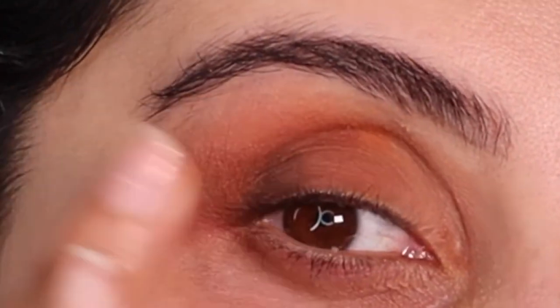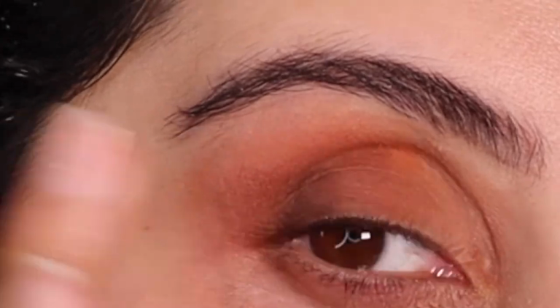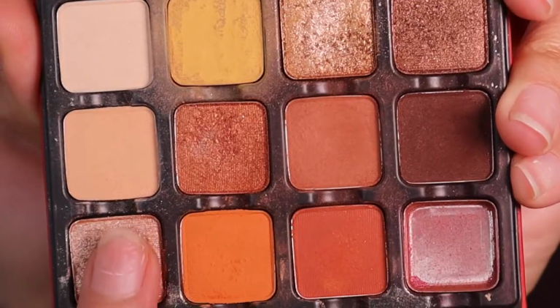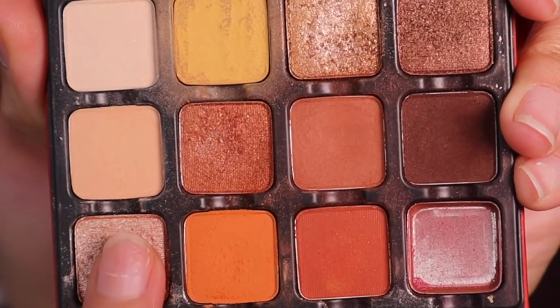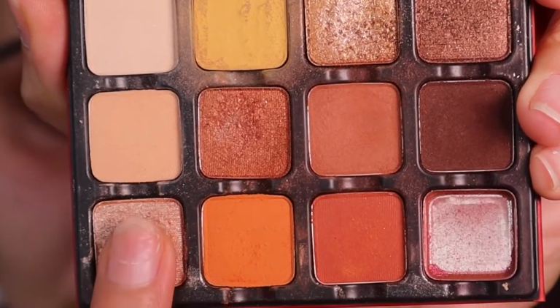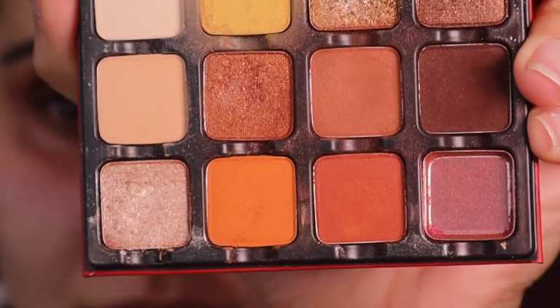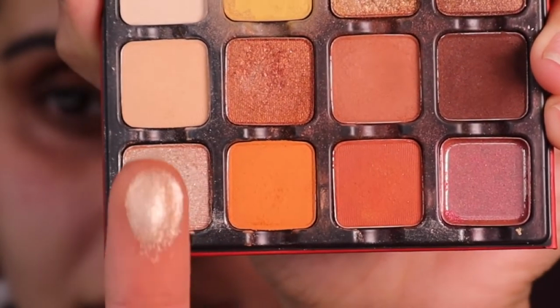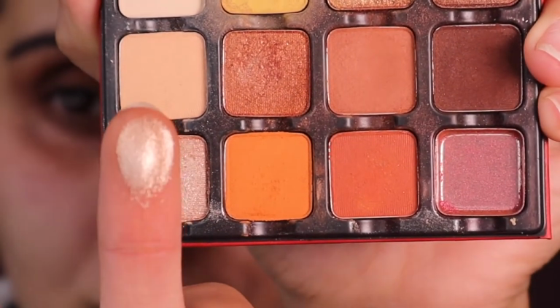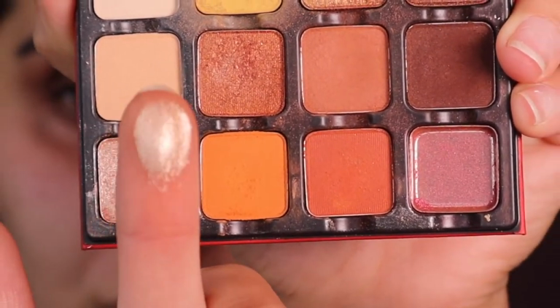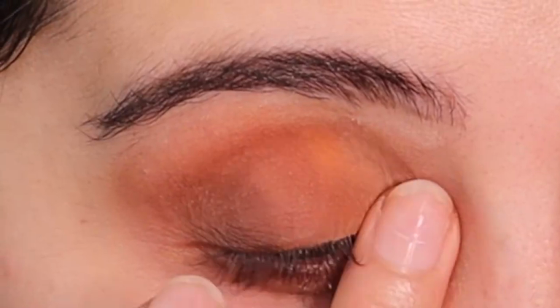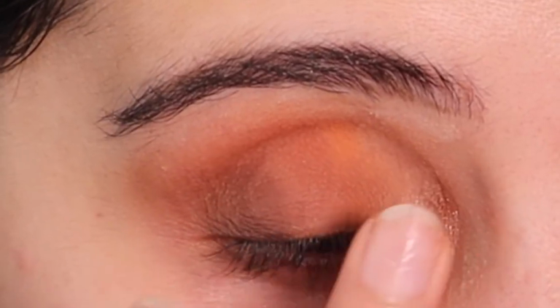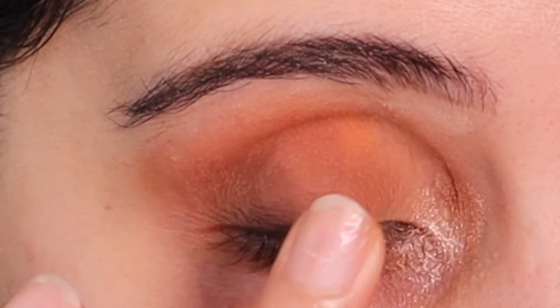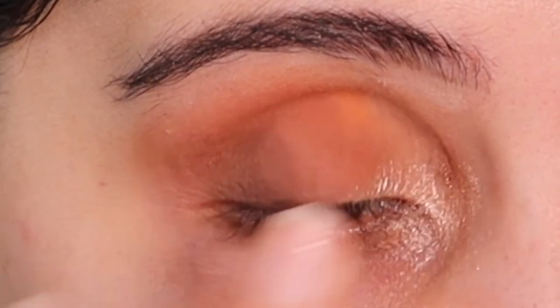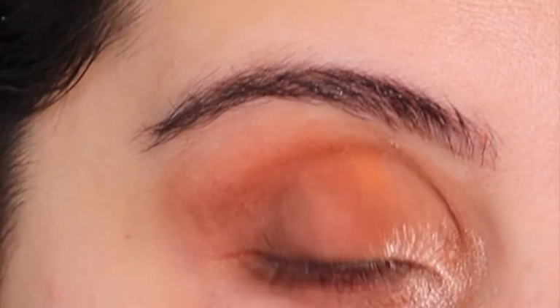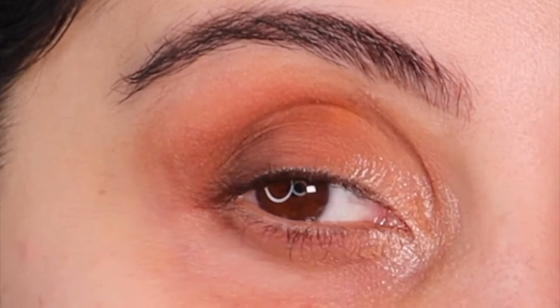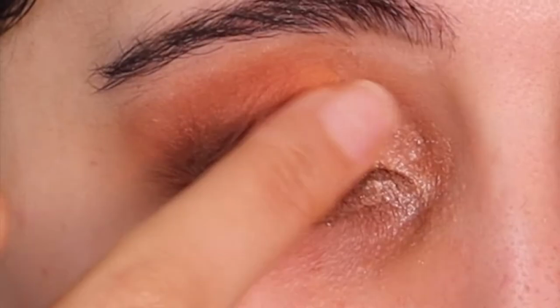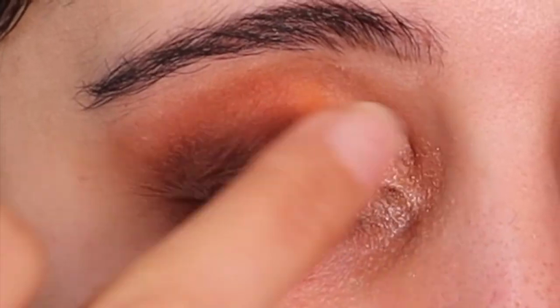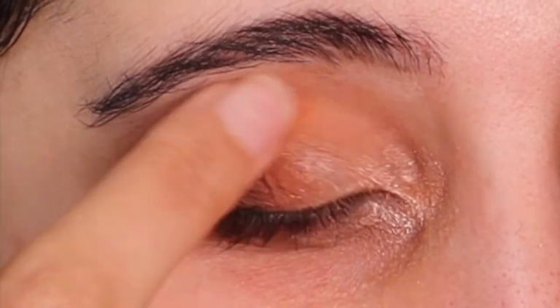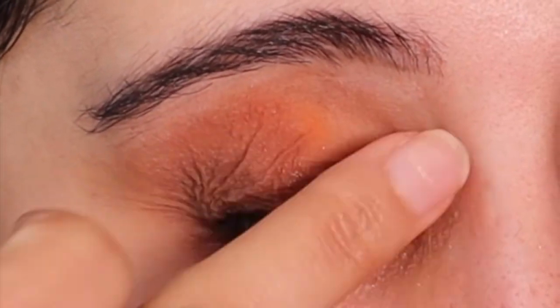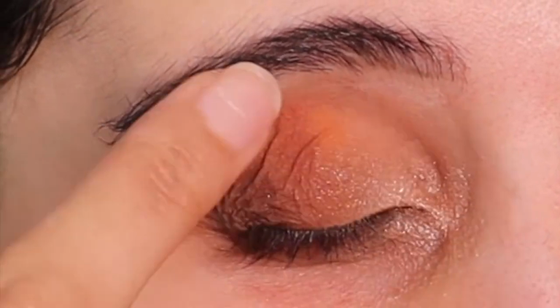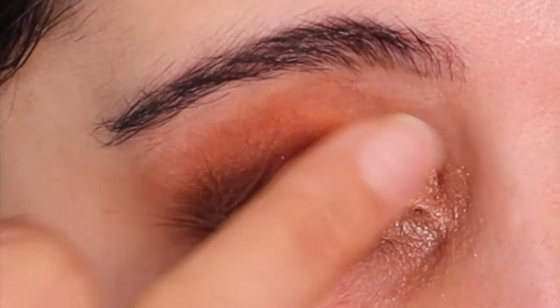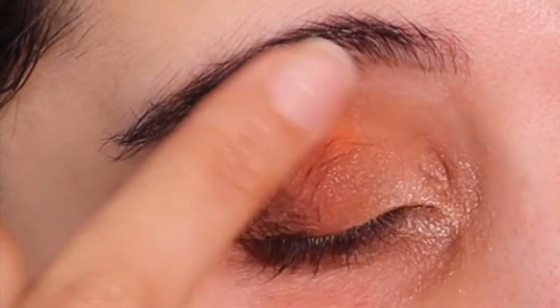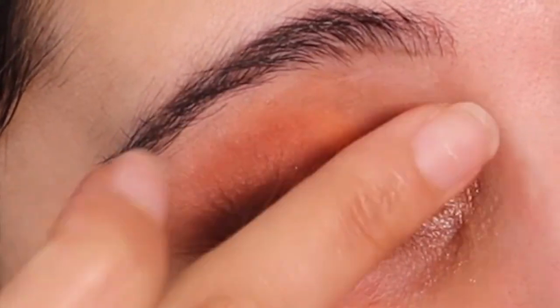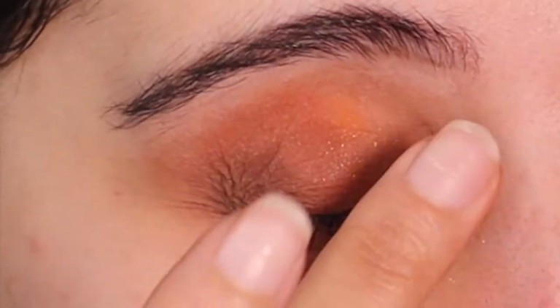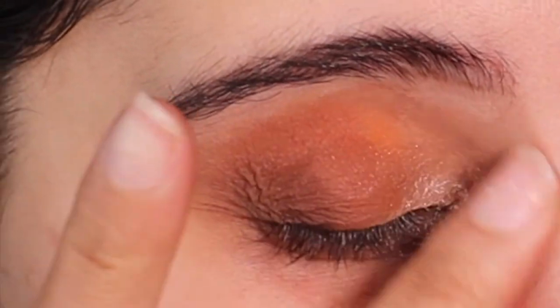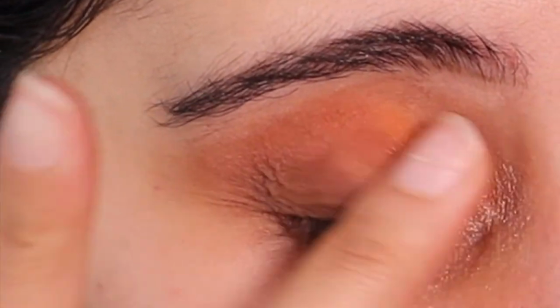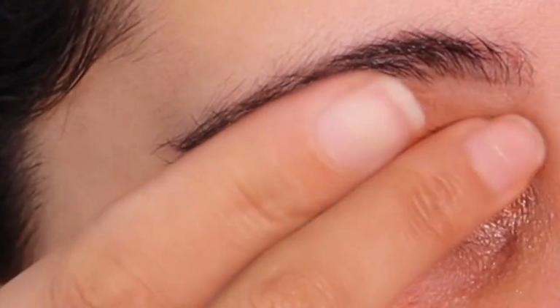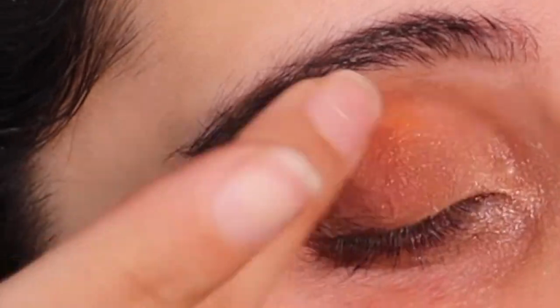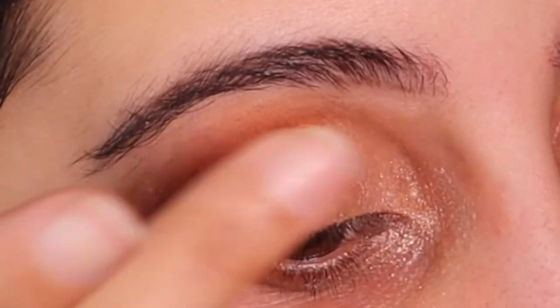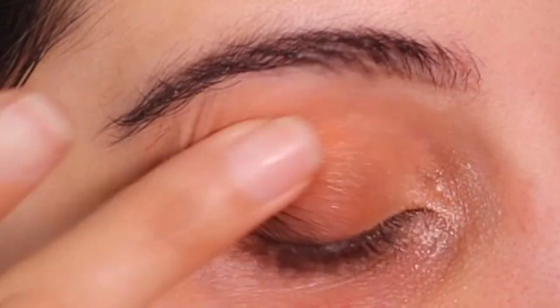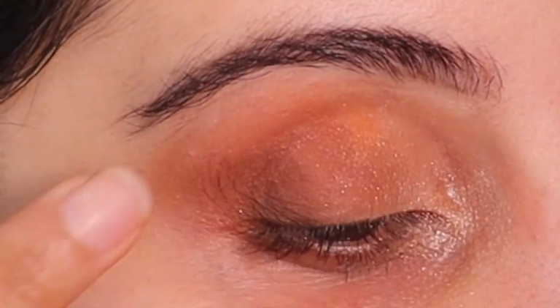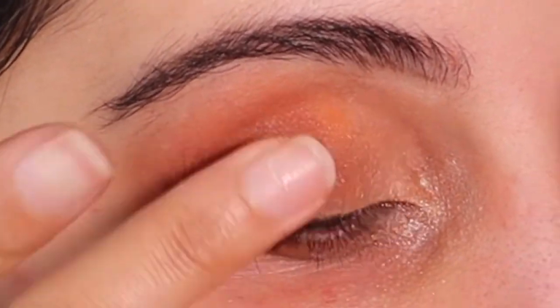Now to give this look a bit more spice, I'm taking this shimmery shade on my ring finger and just putting that in my inner tear duct, then blending that out as well. I like to blend it up a bit just to give it a bit more color — it just looks so pretty.